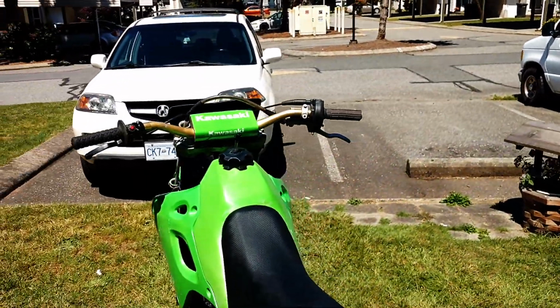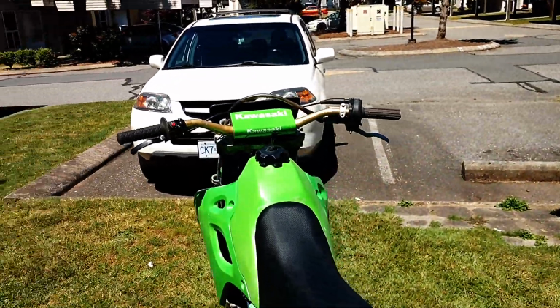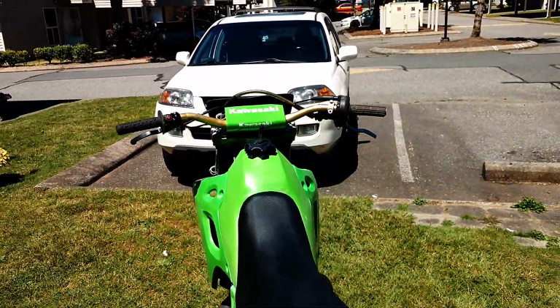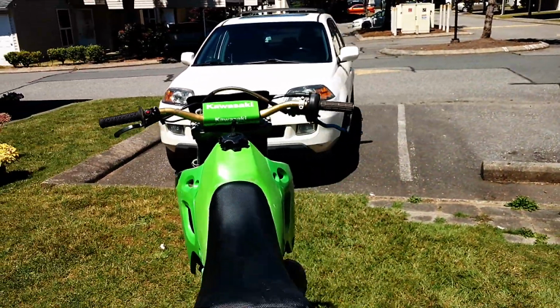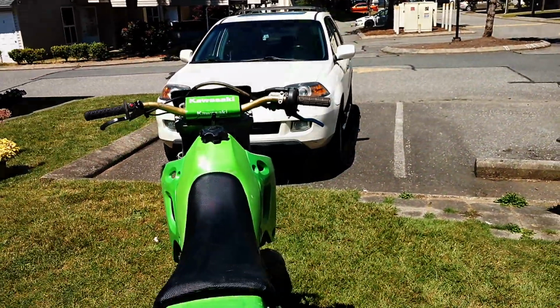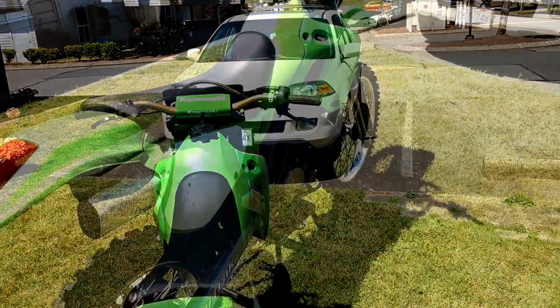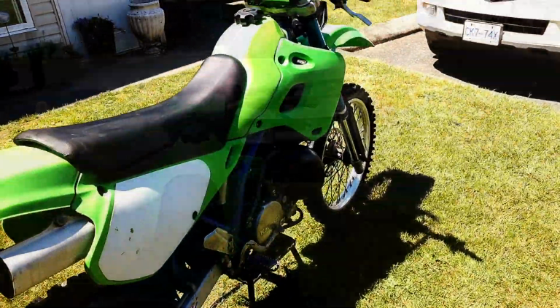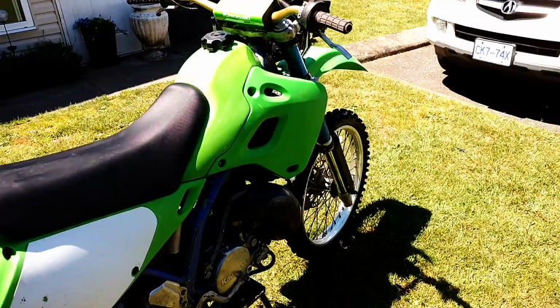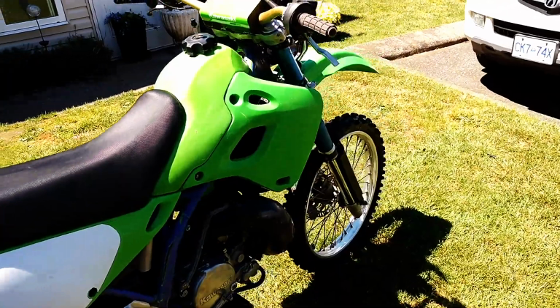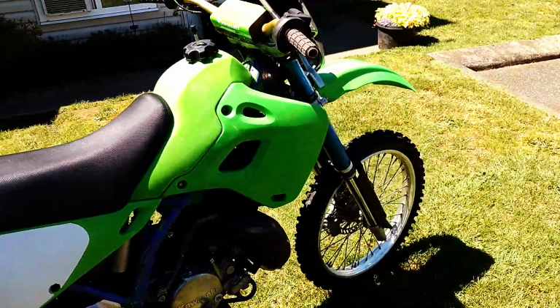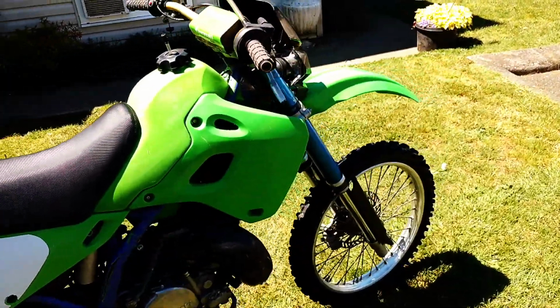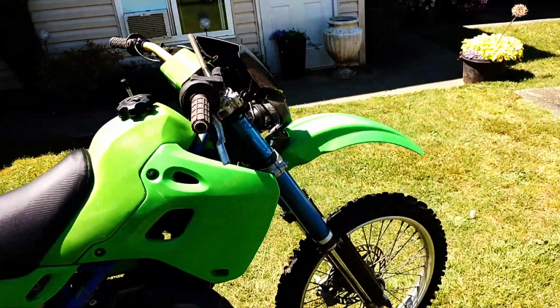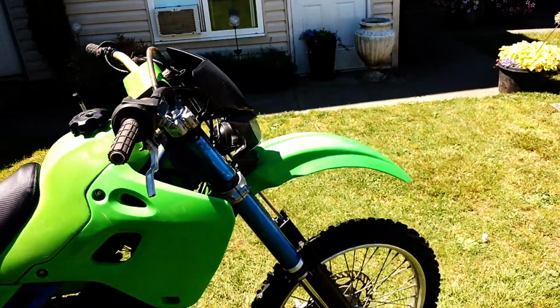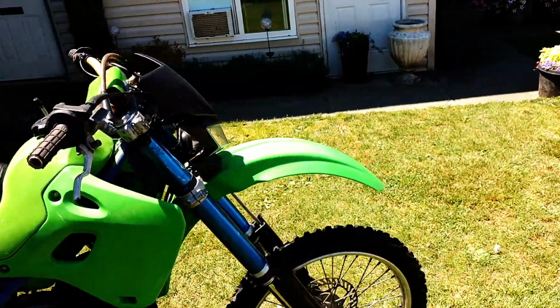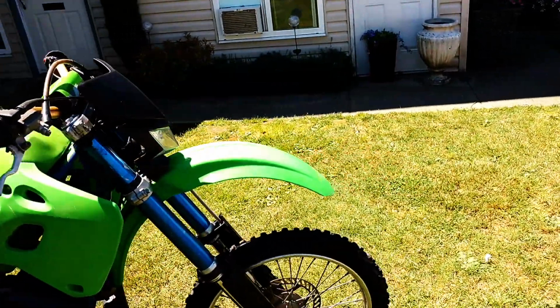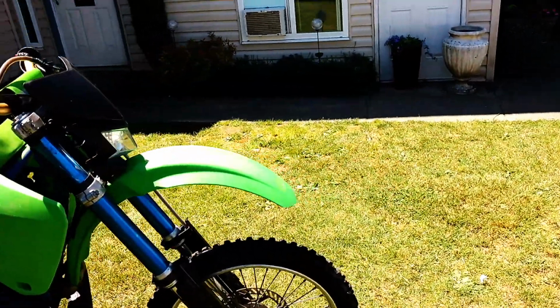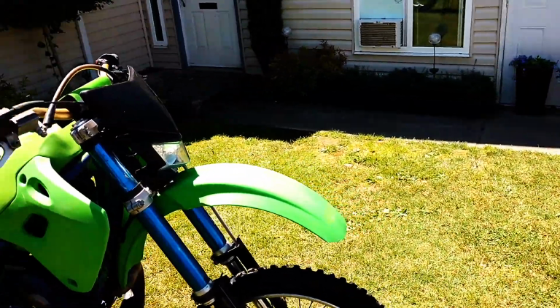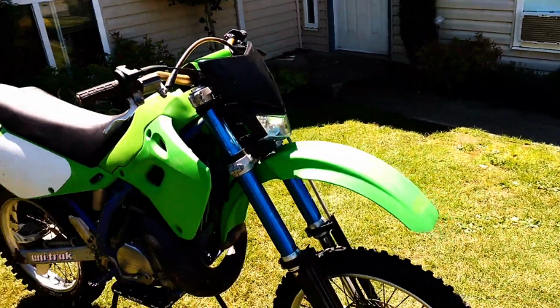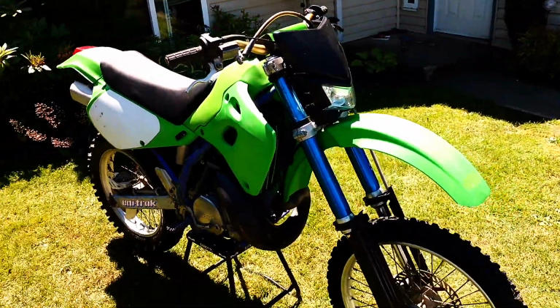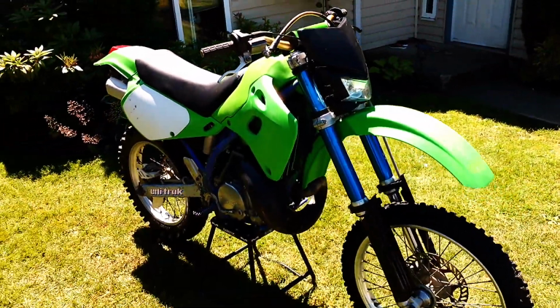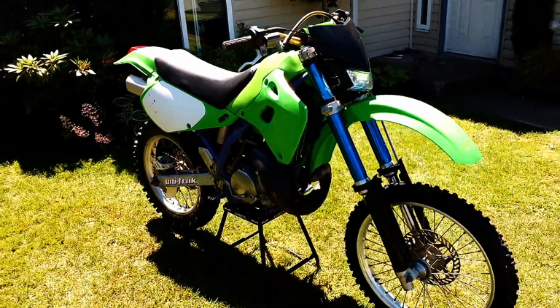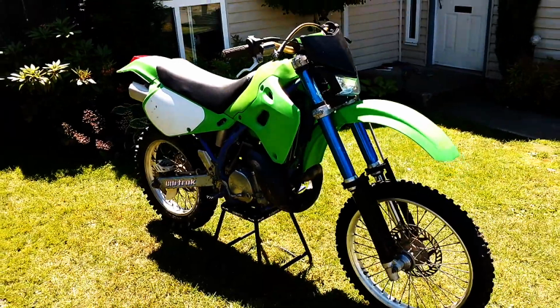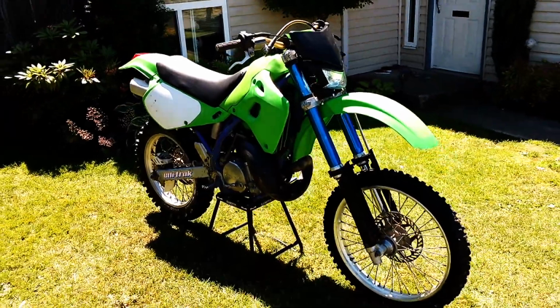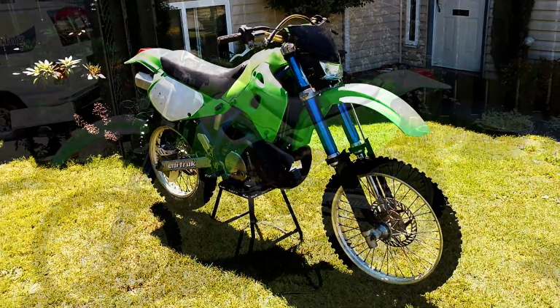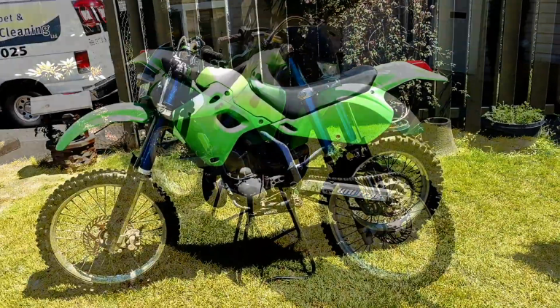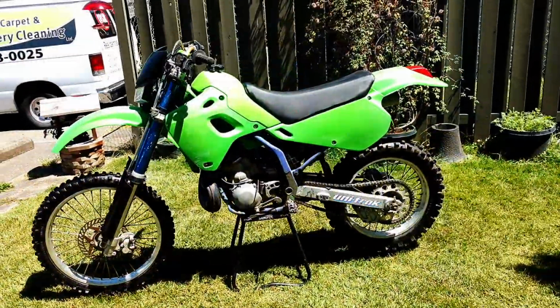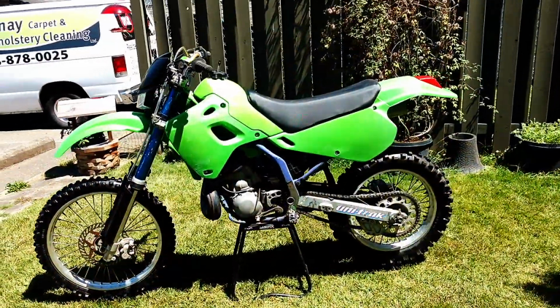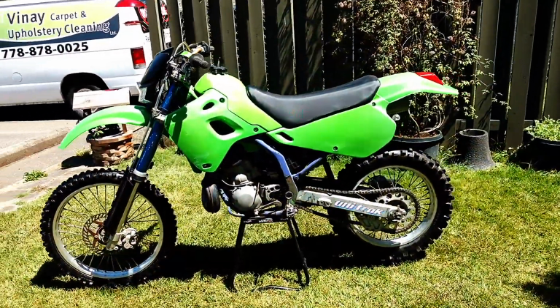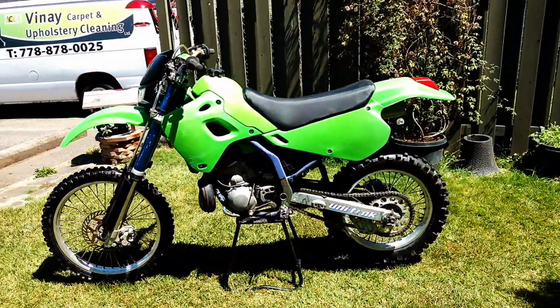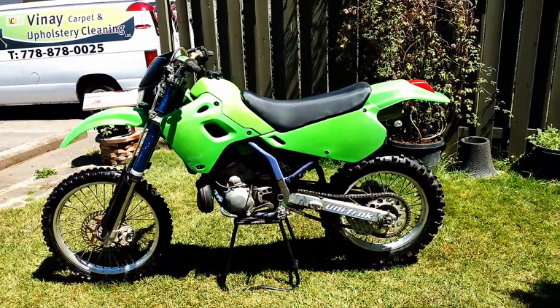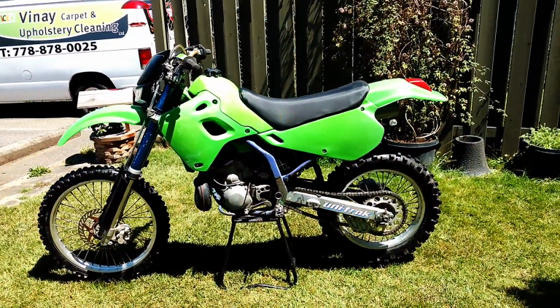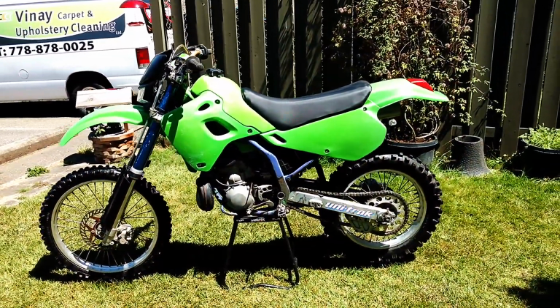I was planning on doing a lot of bush riding. And now she is going to be gone, in probably about 10 minutes or so. All right, thanks for watching.